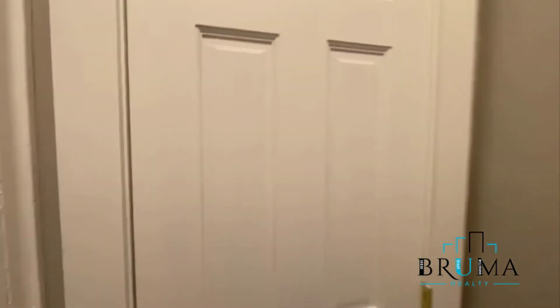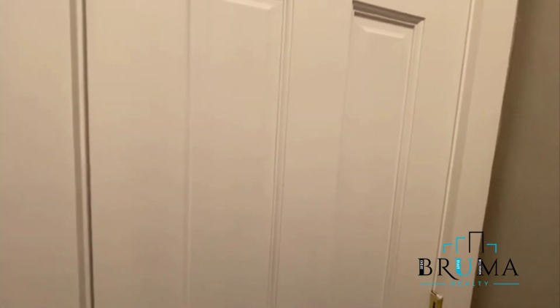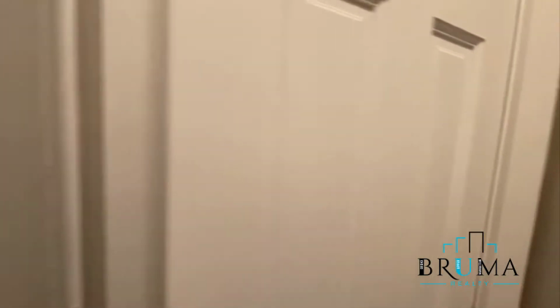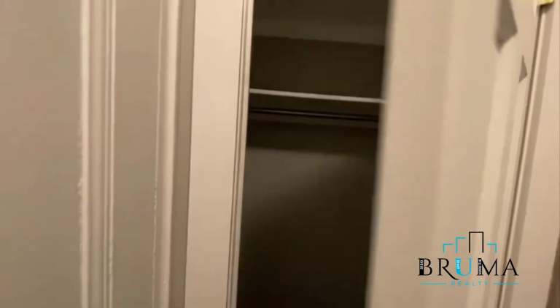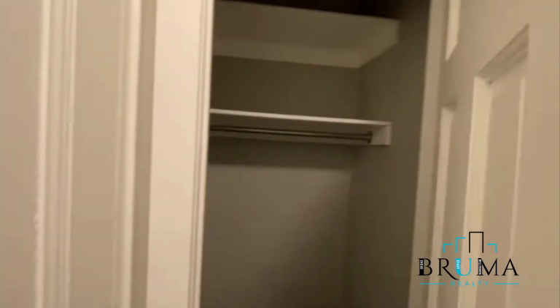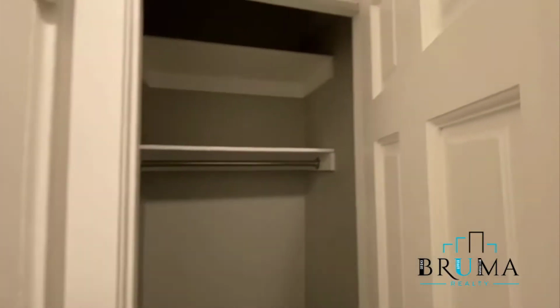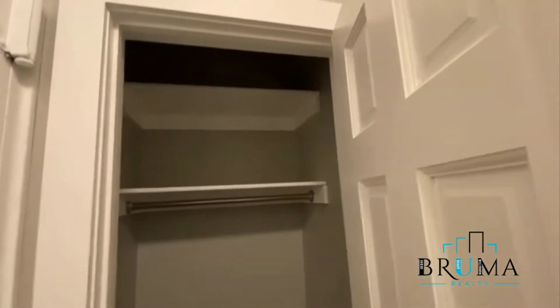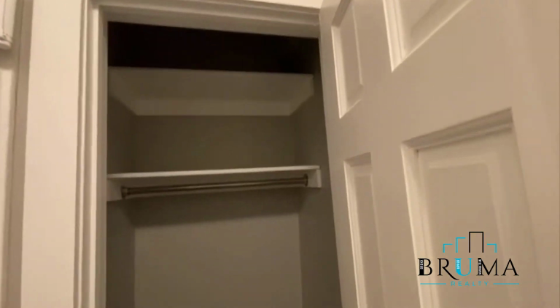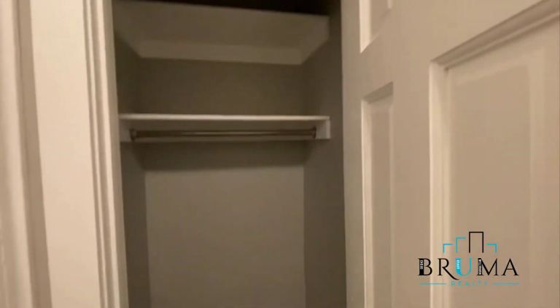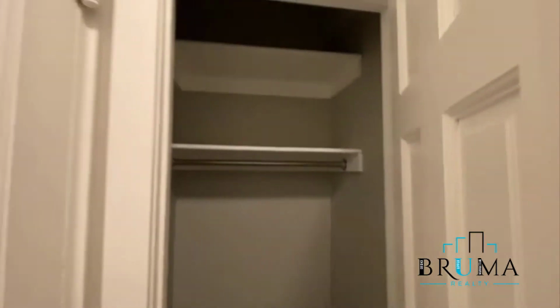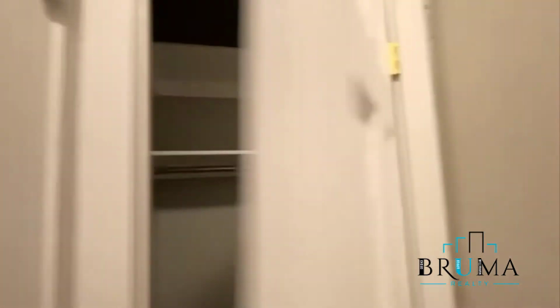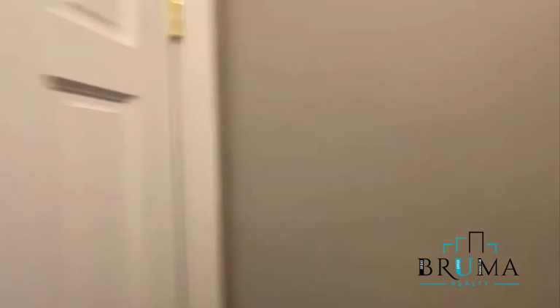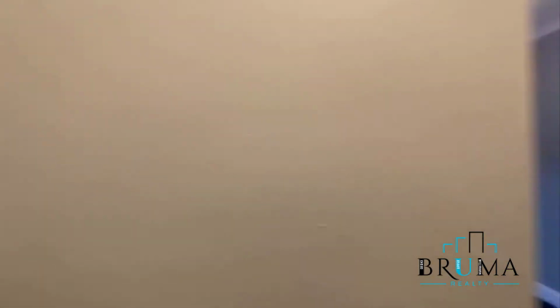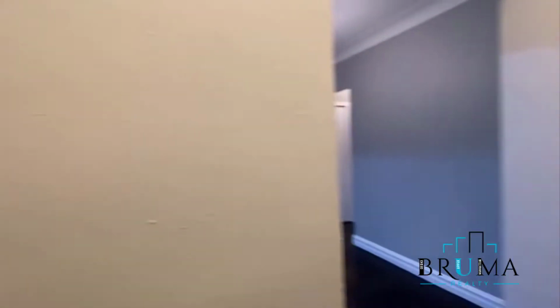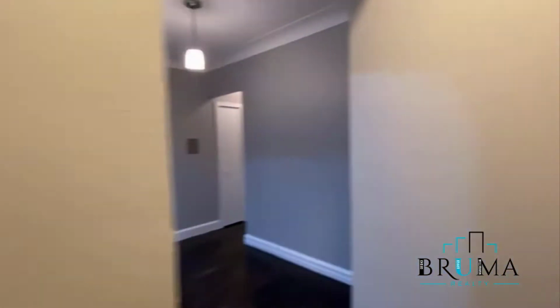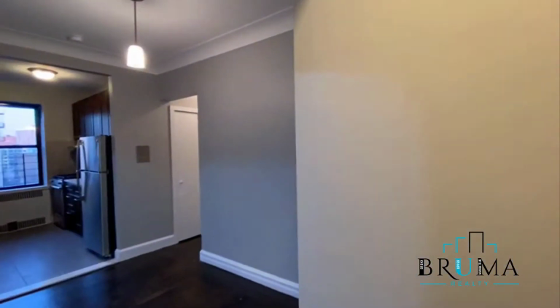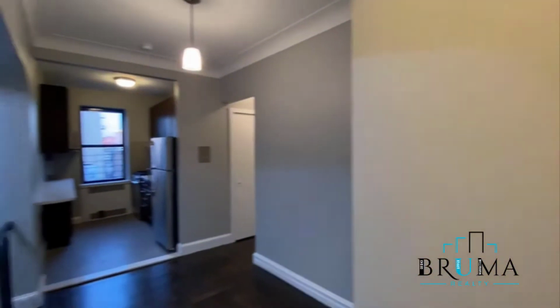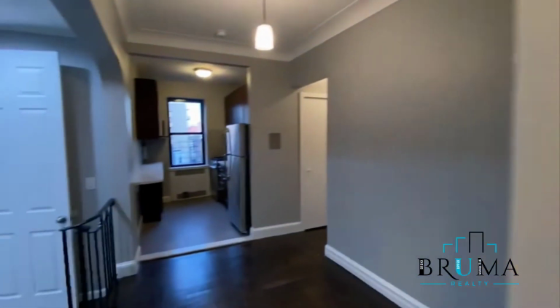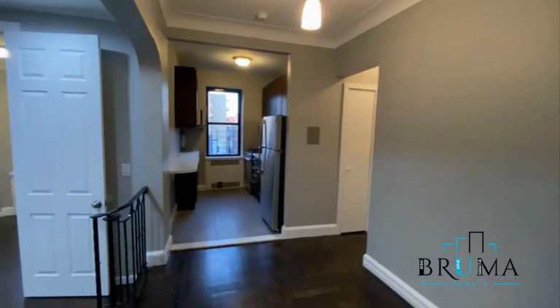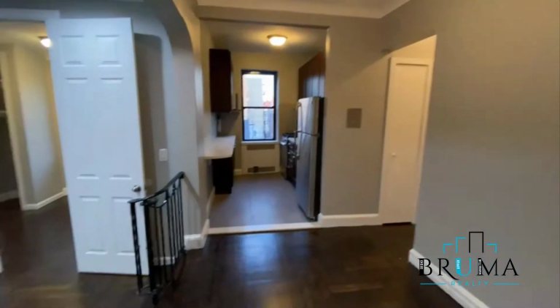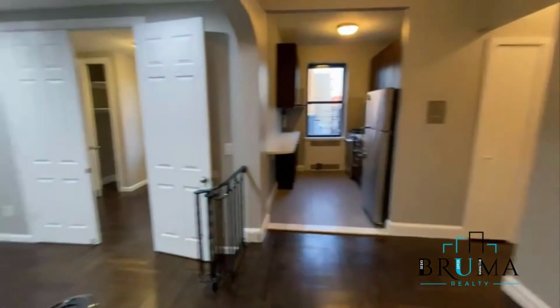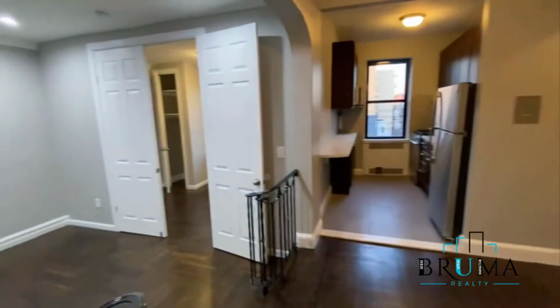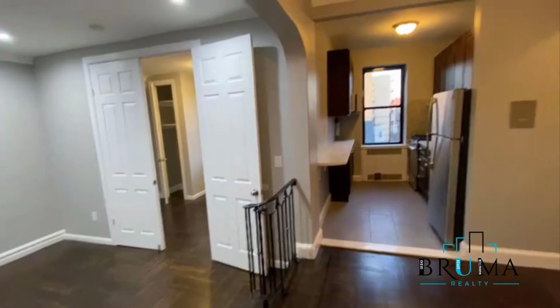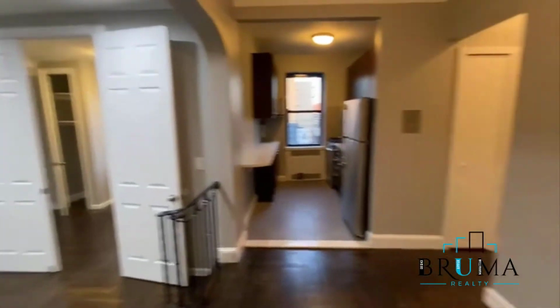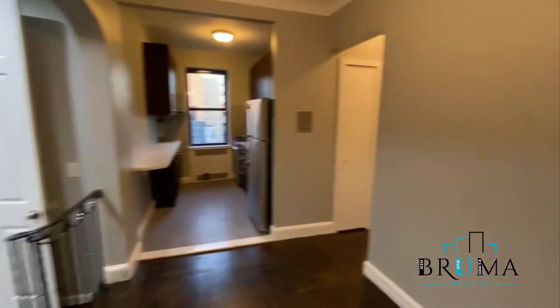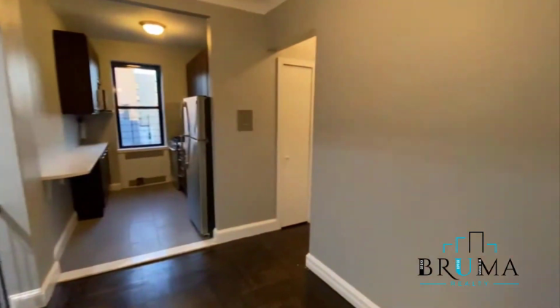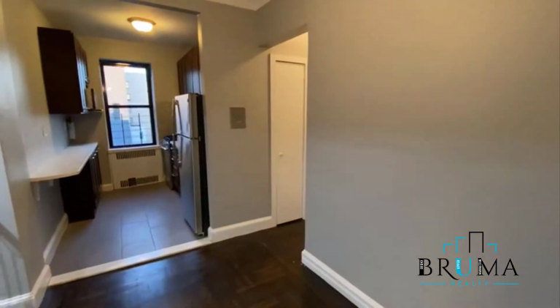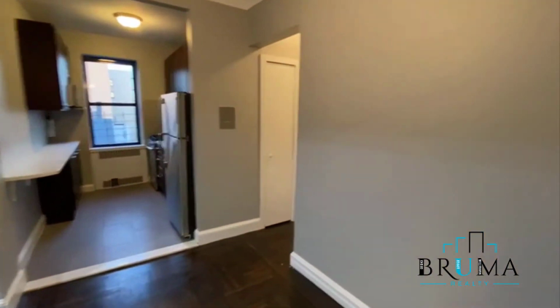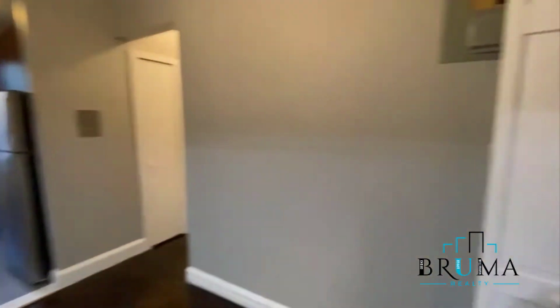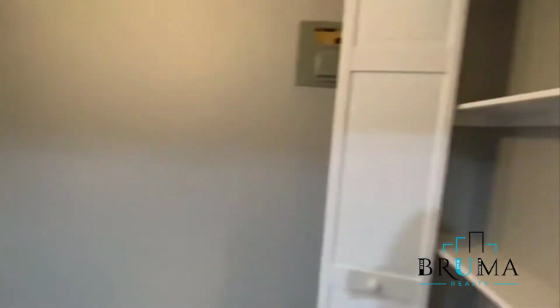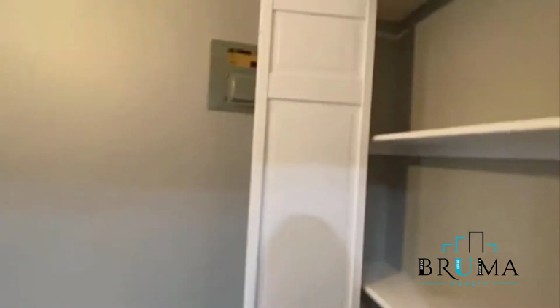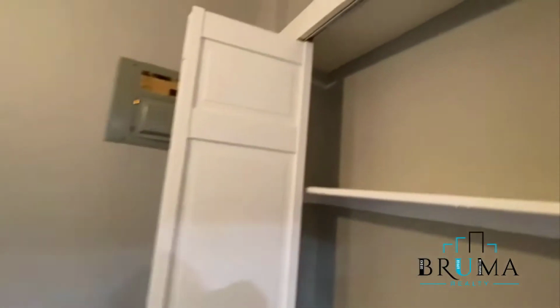There's a nice closet right here to the left, another closet, hardwood floors throughout, and some shelving here.